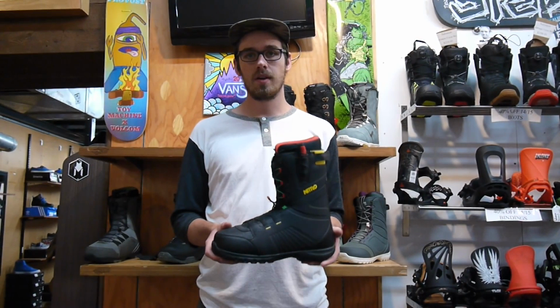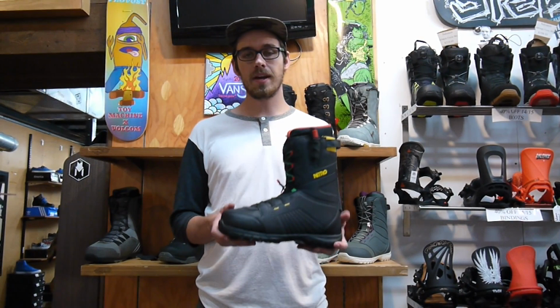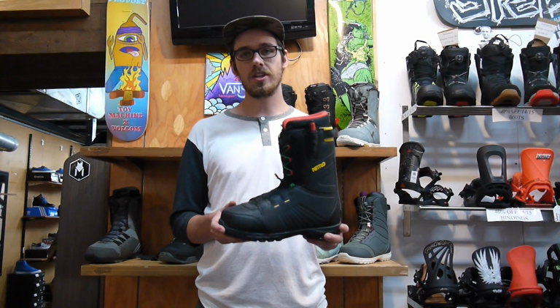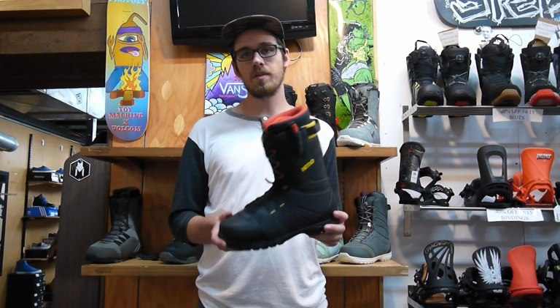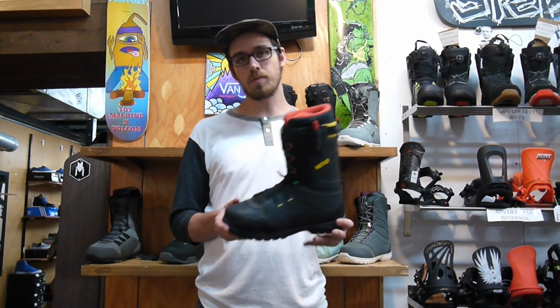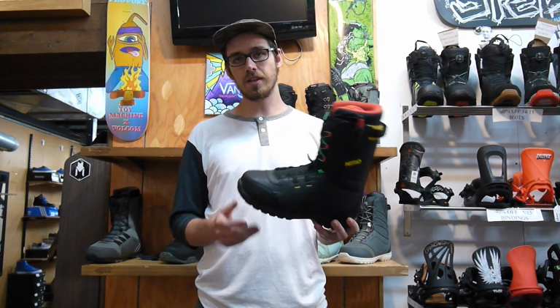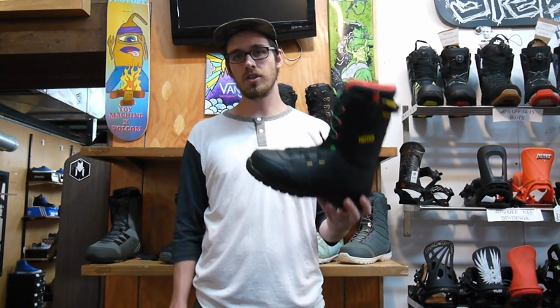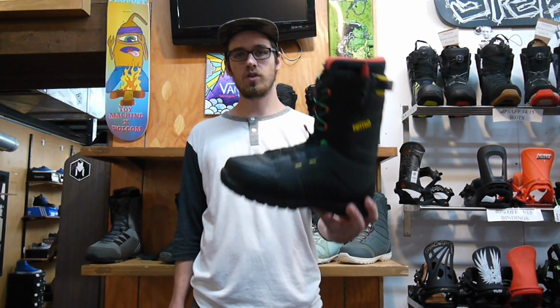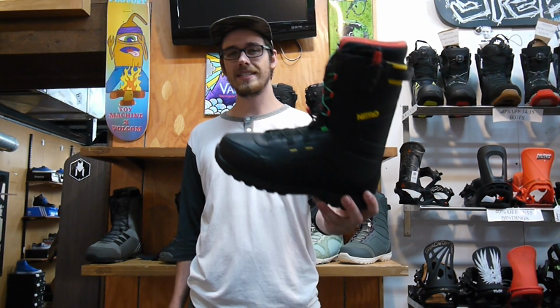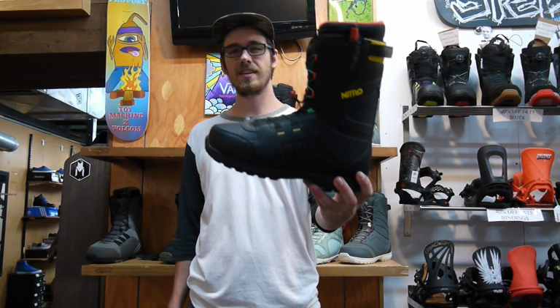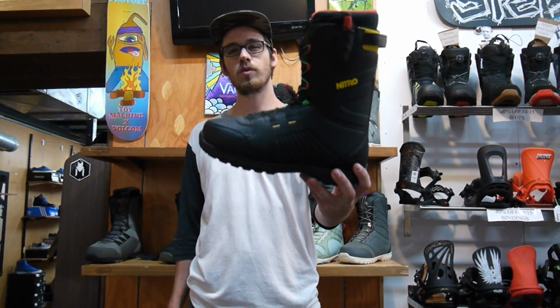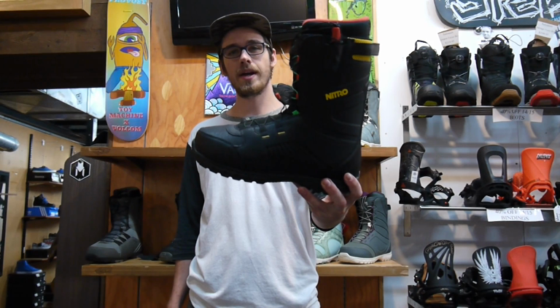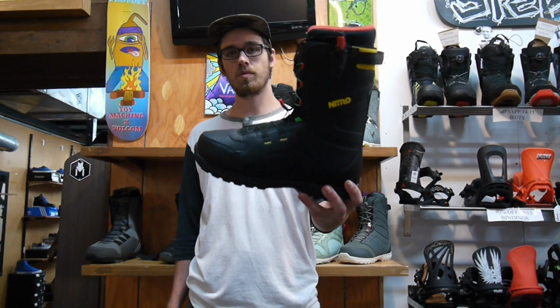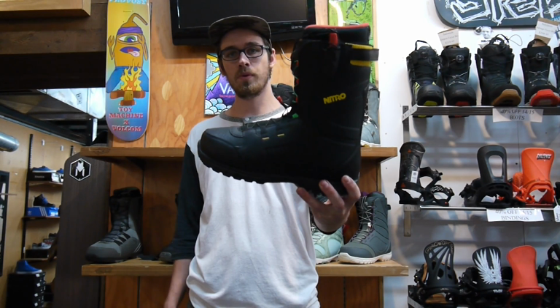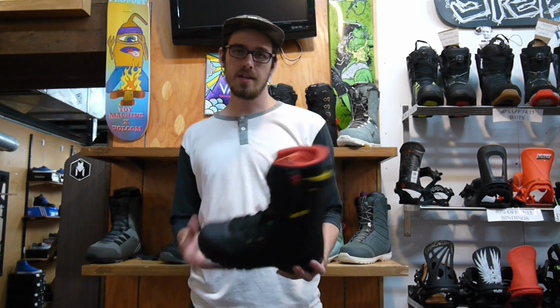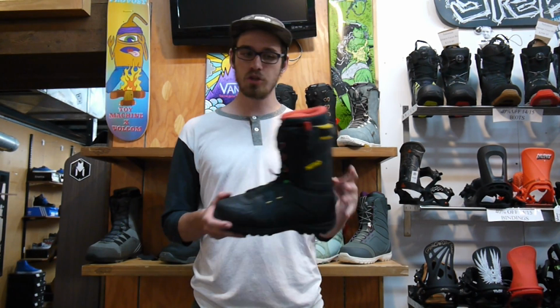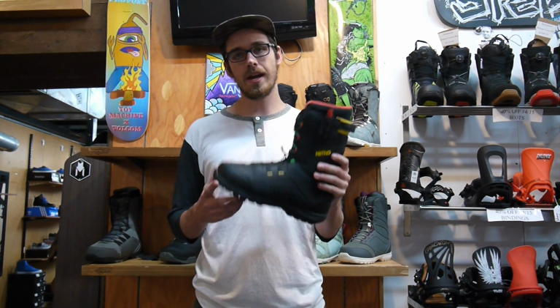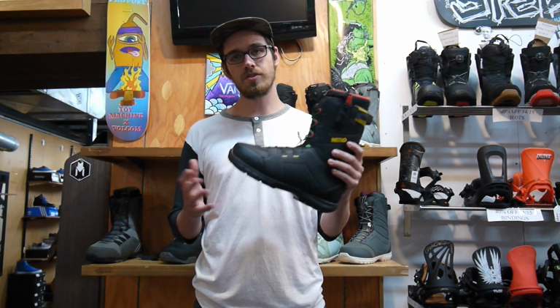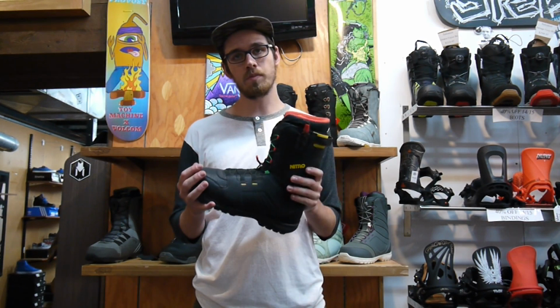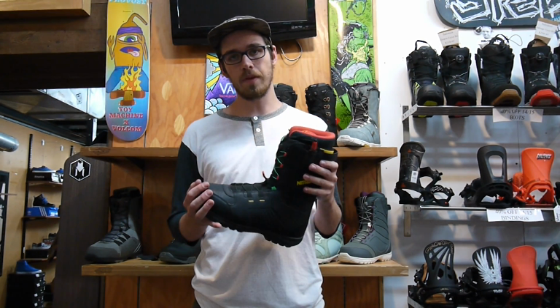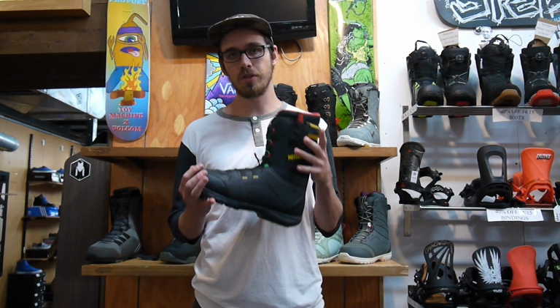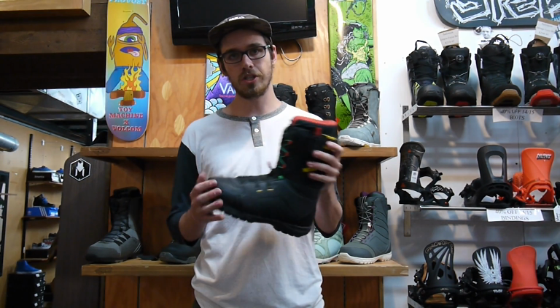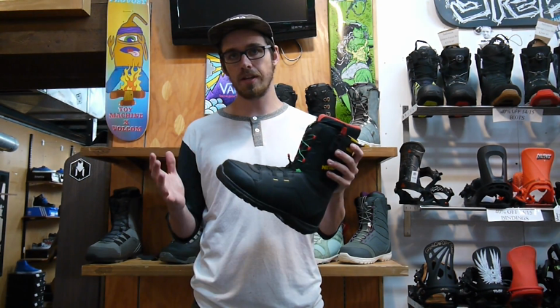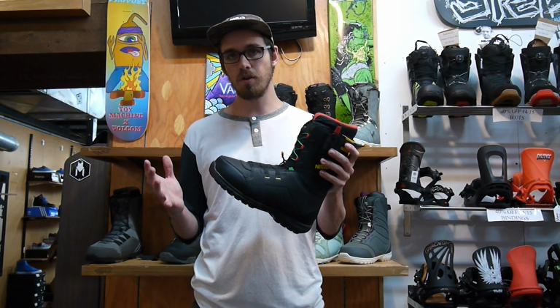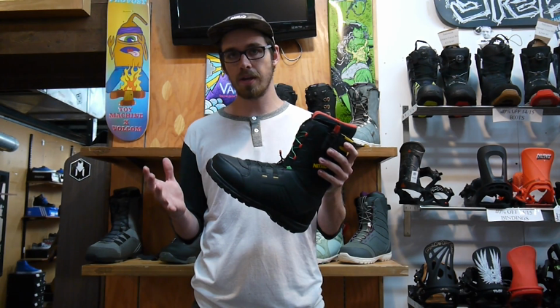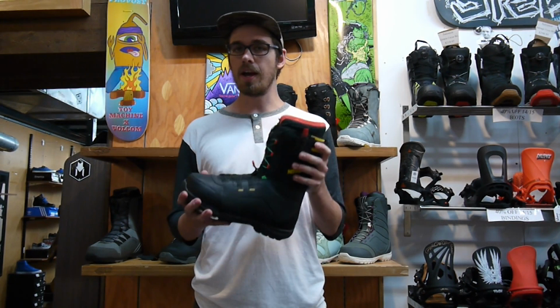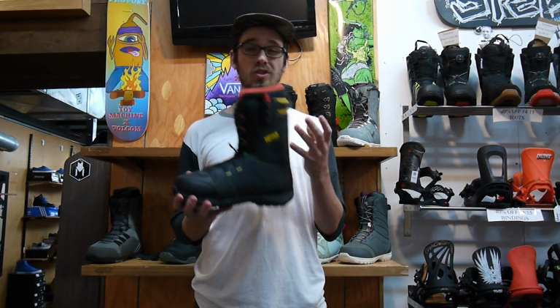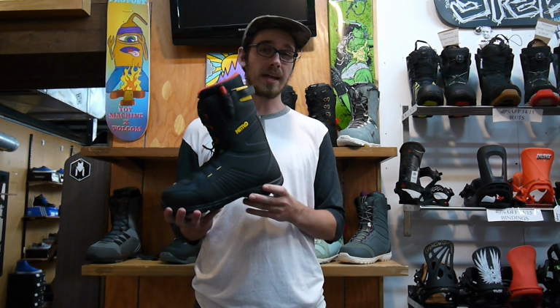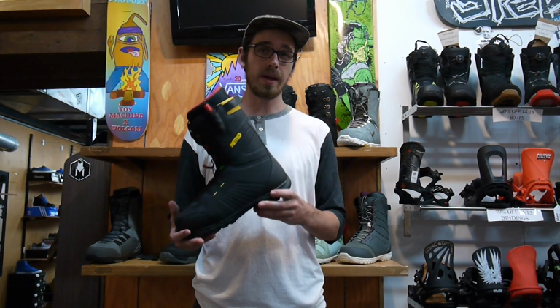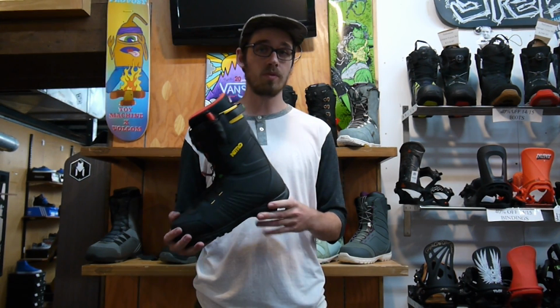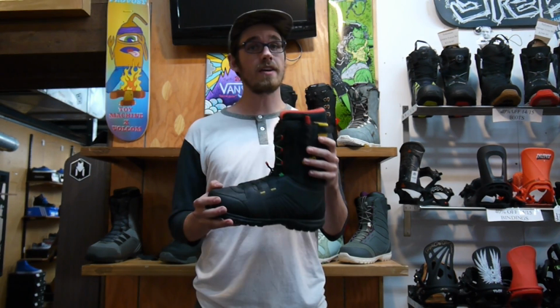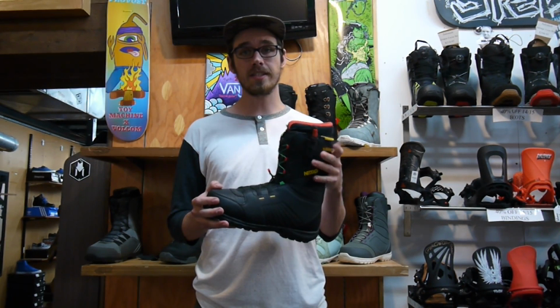What's up guys, Justin here at Milo Sport in Salt Lake City showing you the 2016 Nitro Nomad snowboard boot. This is a super rad entry-level boot made for those dudes who are just getting into snowboarding. Super lightweight, really soft flexing.